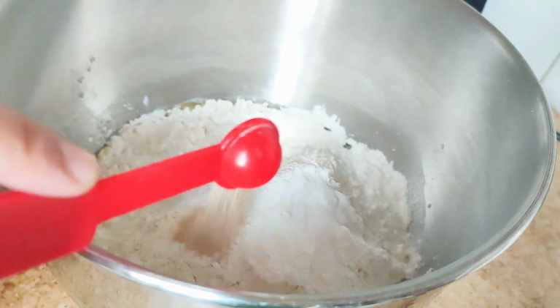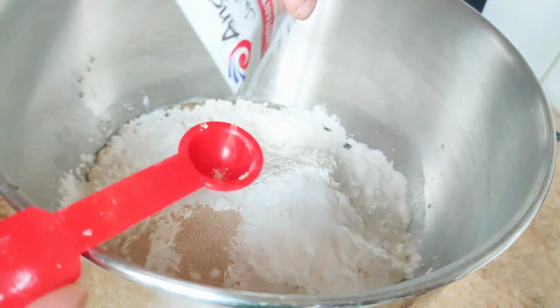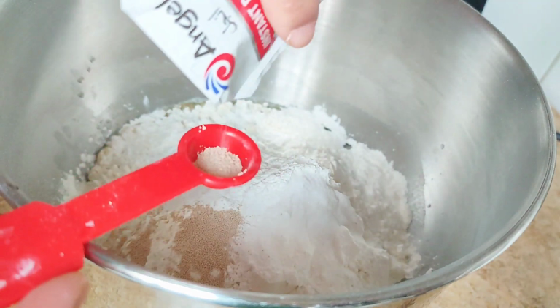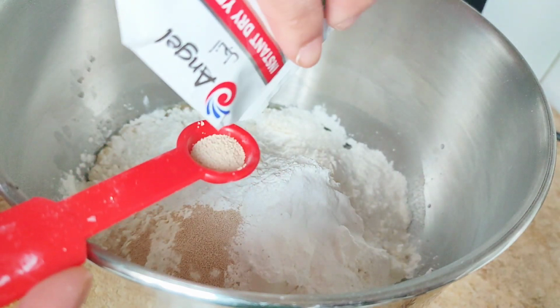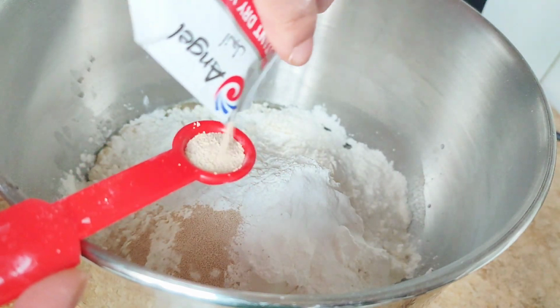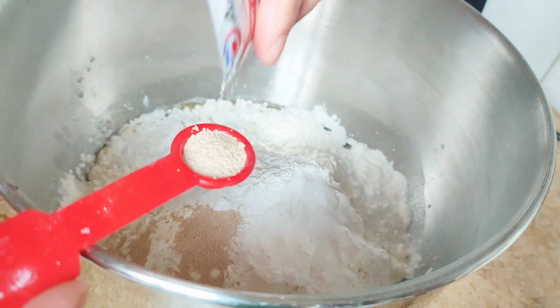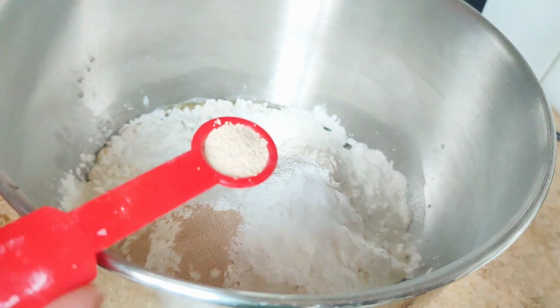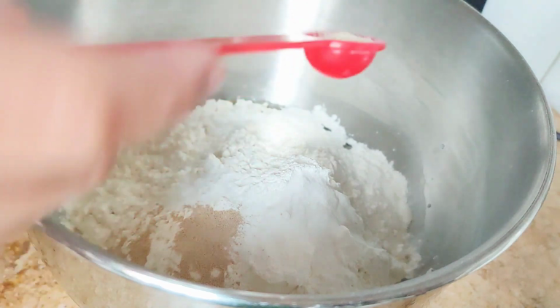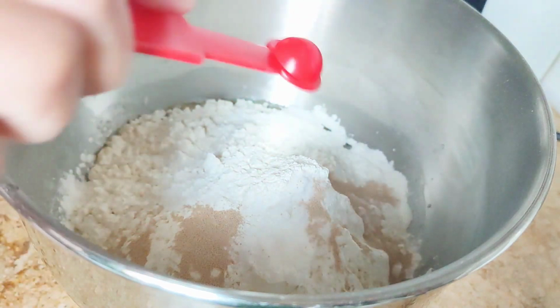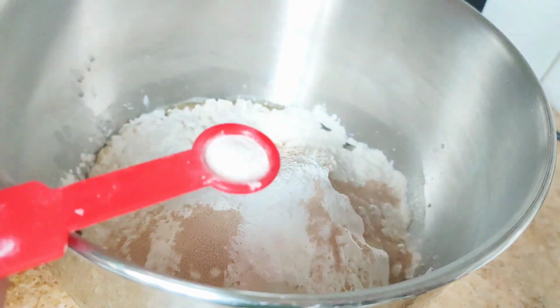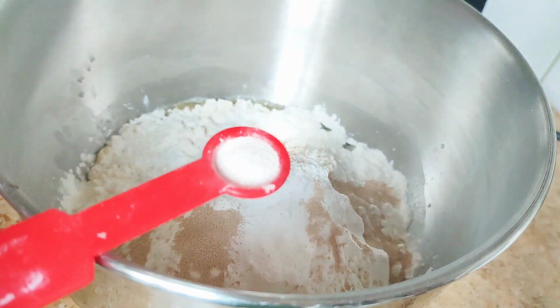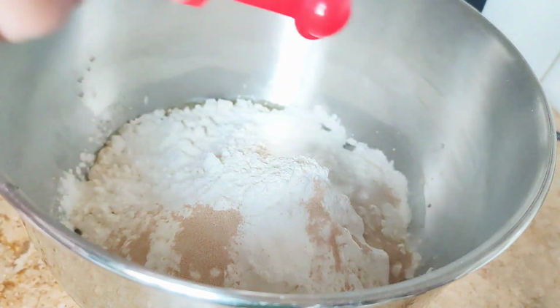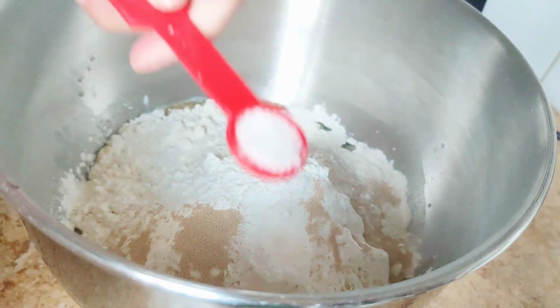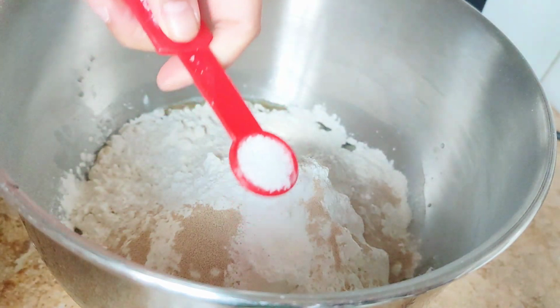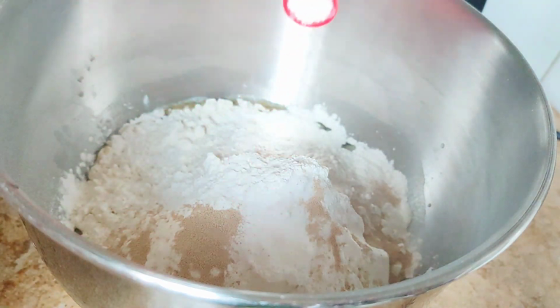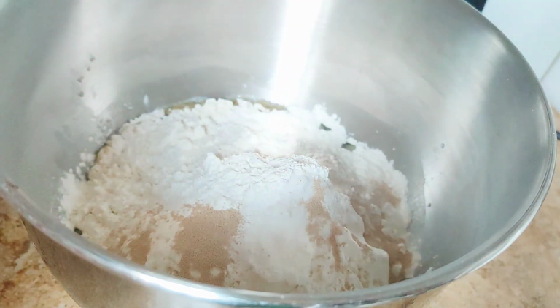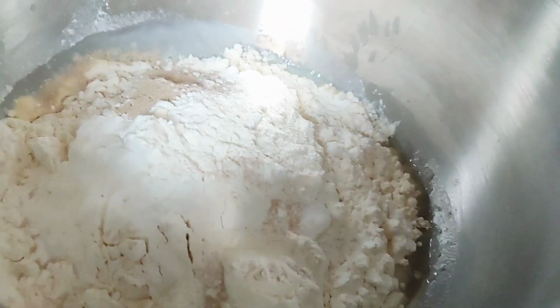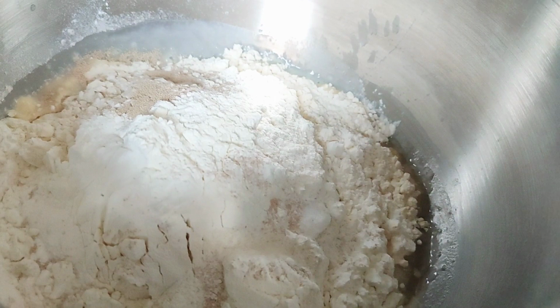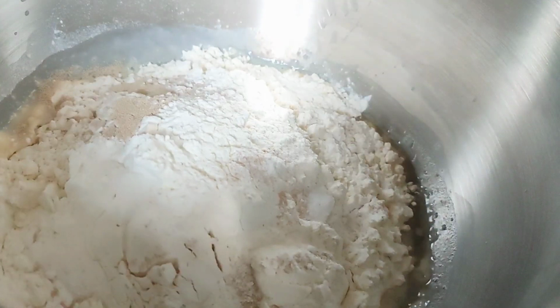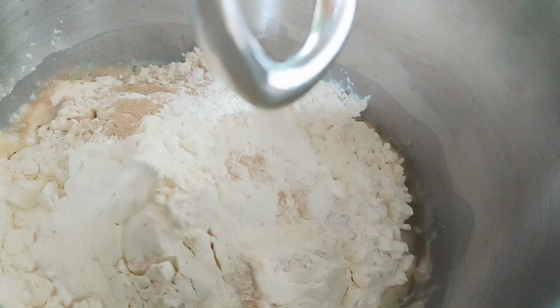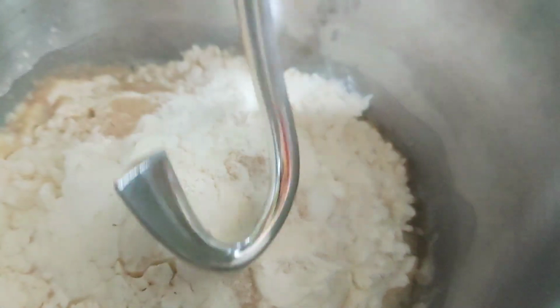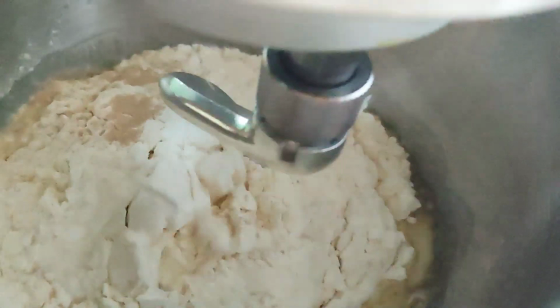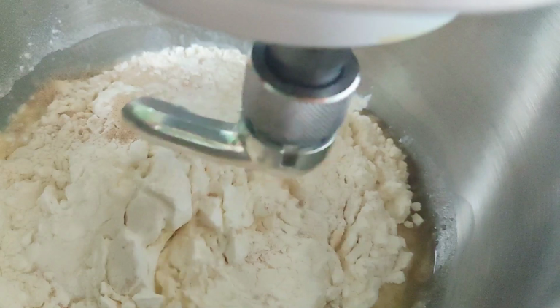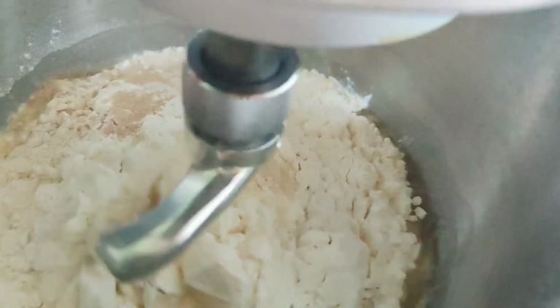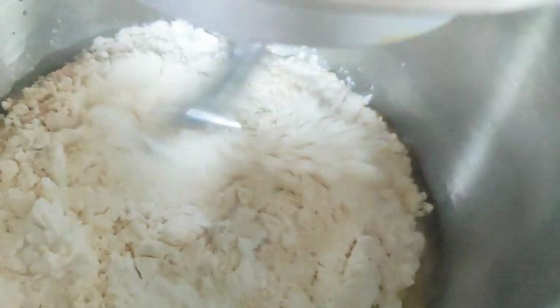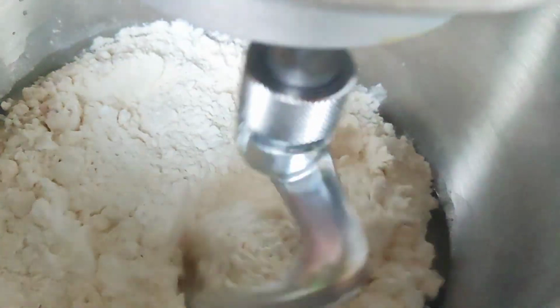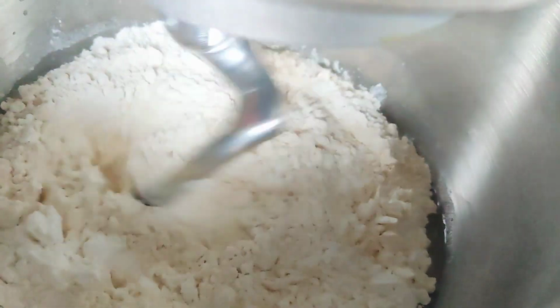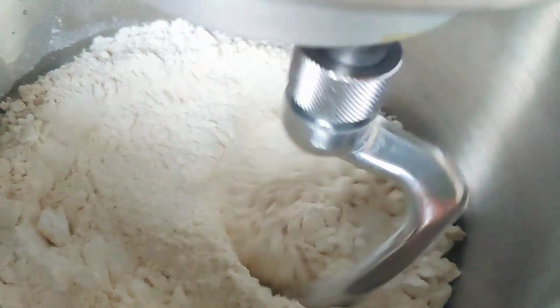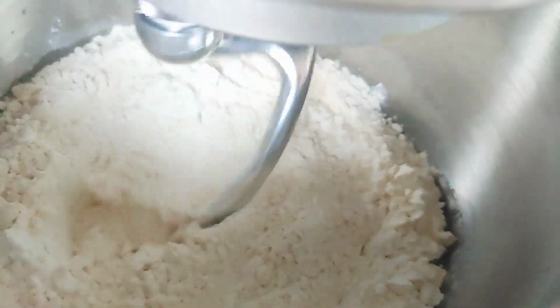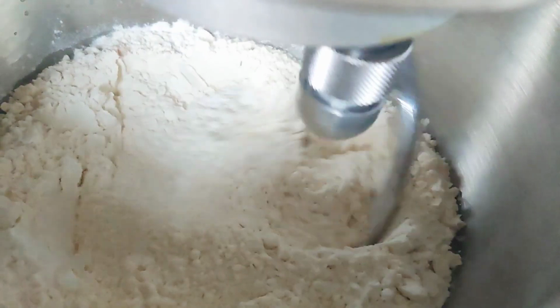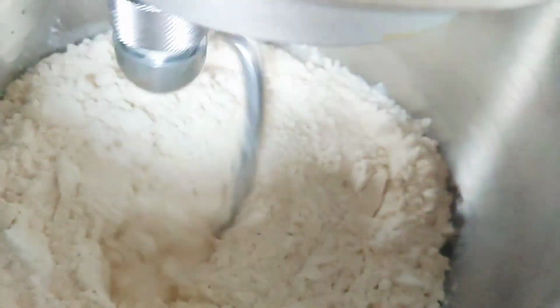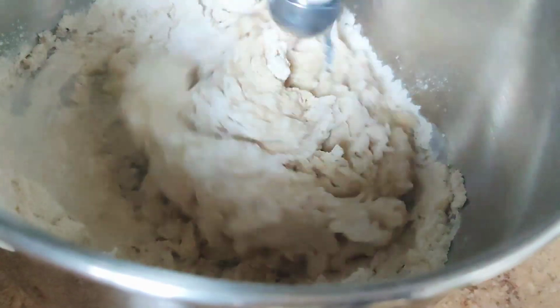Then two teaspoons of baking powder, one teaspoon of baking soda, two teaspoons of yeast — you can use instant dry yeast. You will also add vanilla sugar or vanilla powder and one teaspoon of salt. Then just put it in the stand mixer and we will knead it.